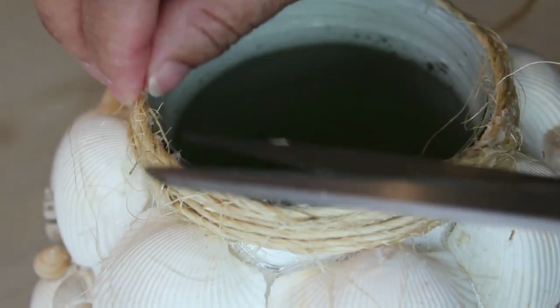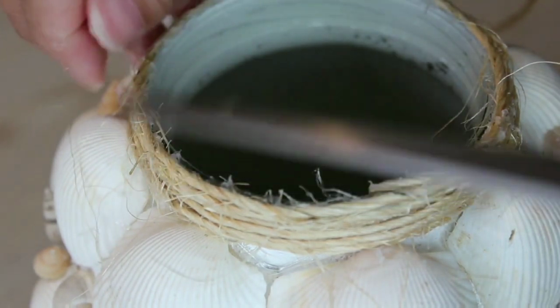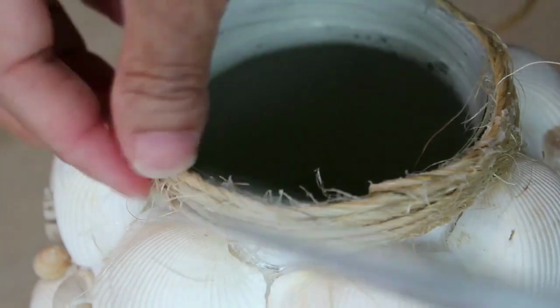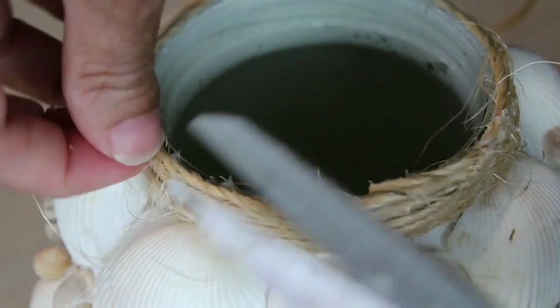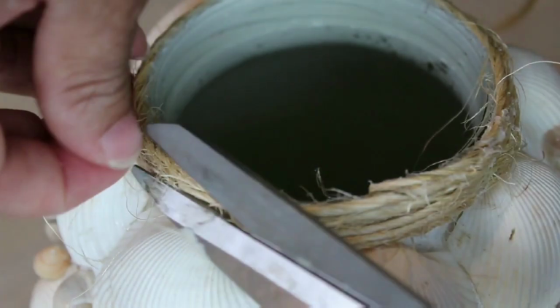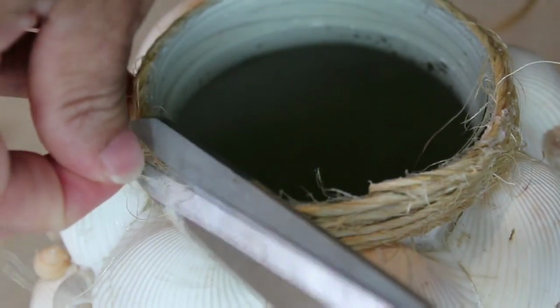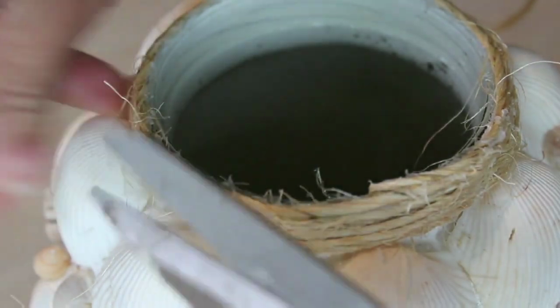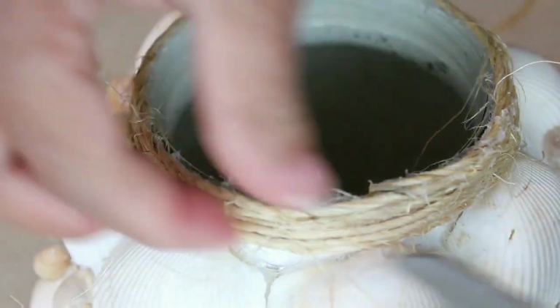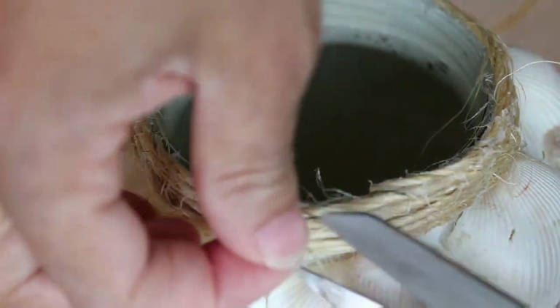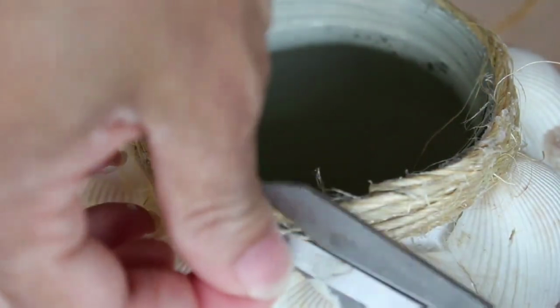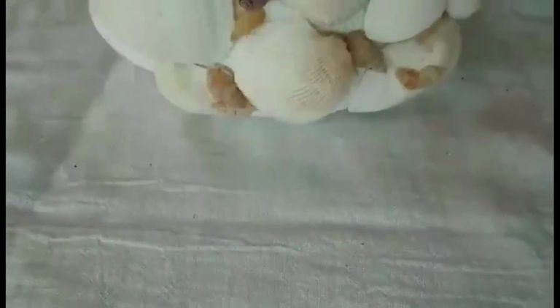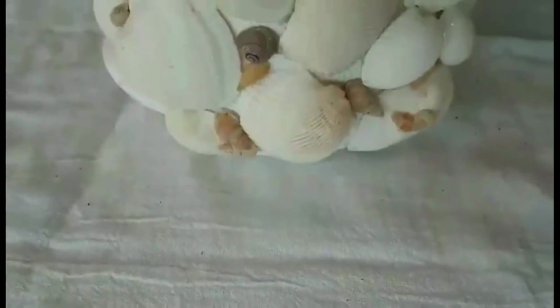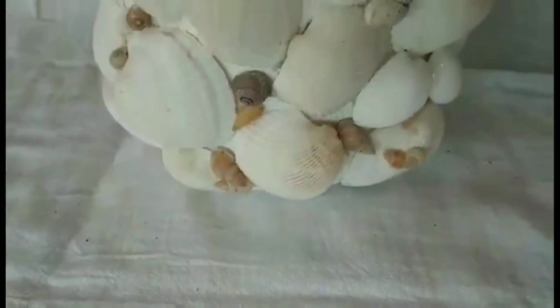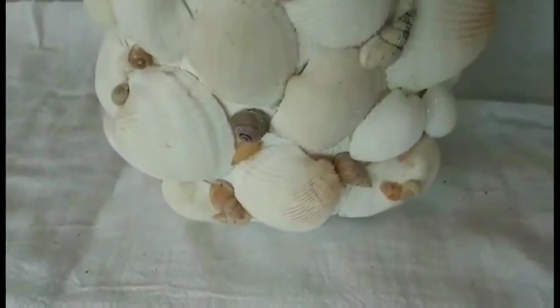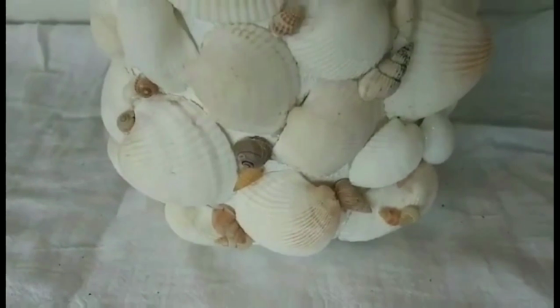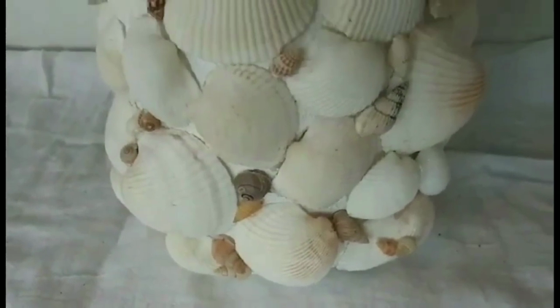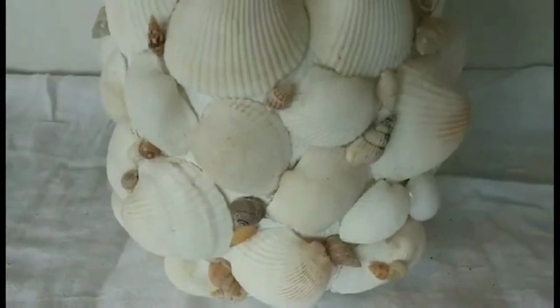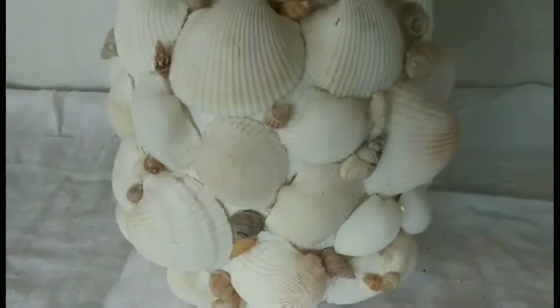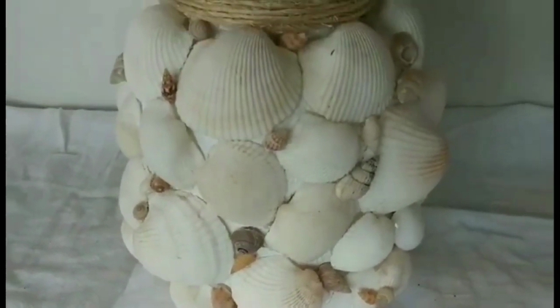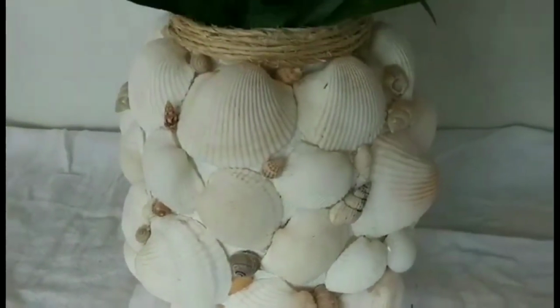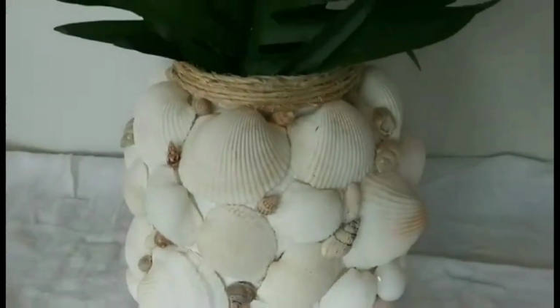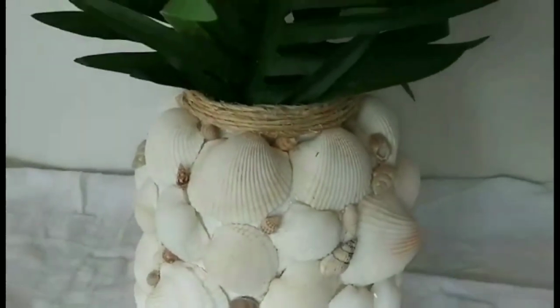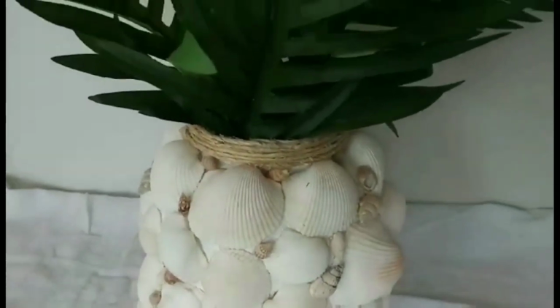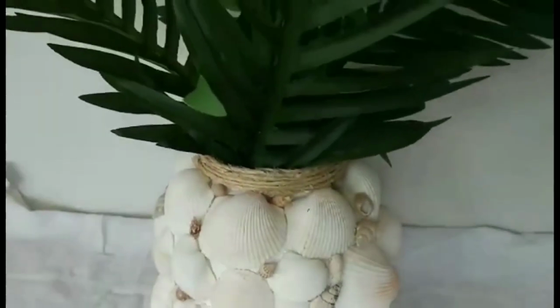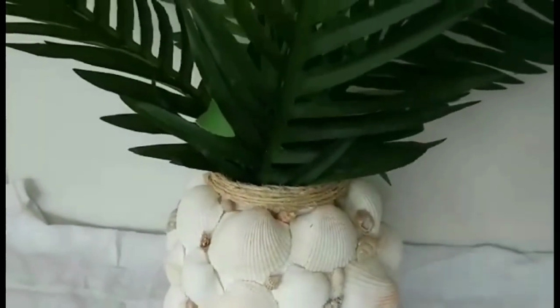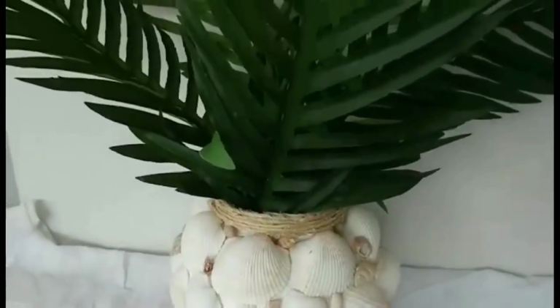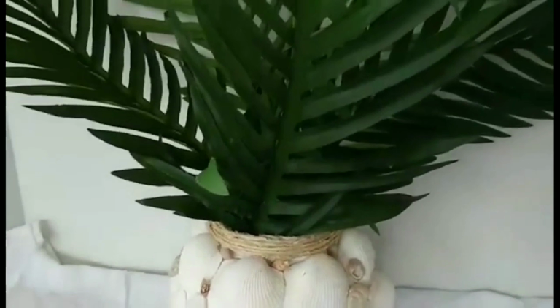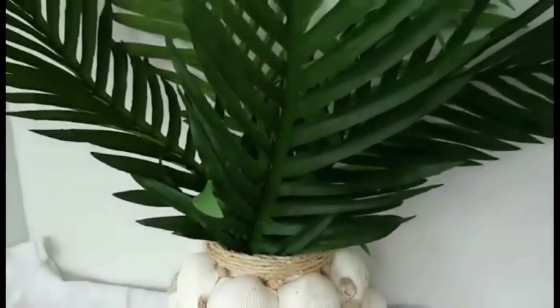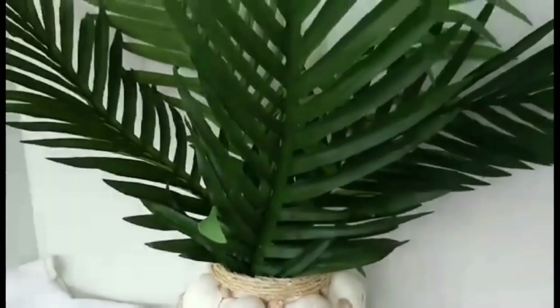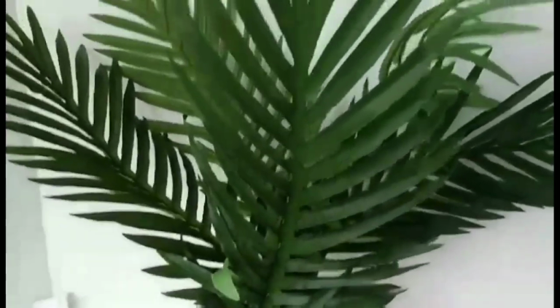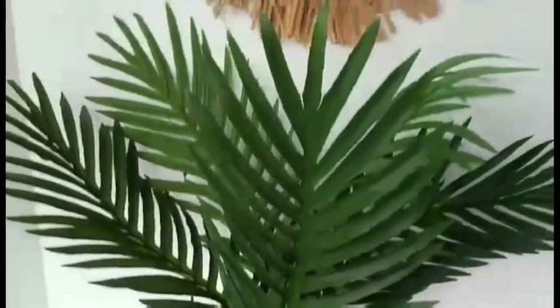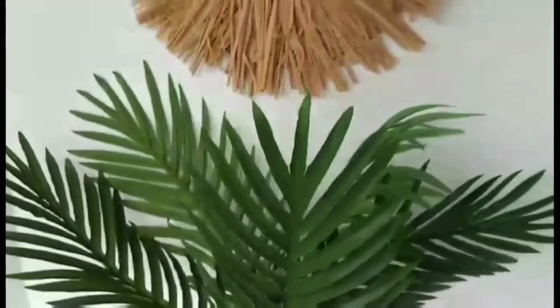Here's what it looks like. I added some palm leaves and I think it looks very summery and very beachy — what do you guys think?